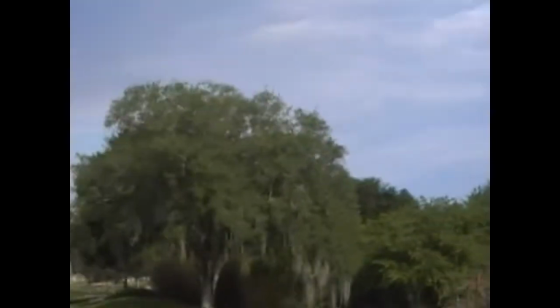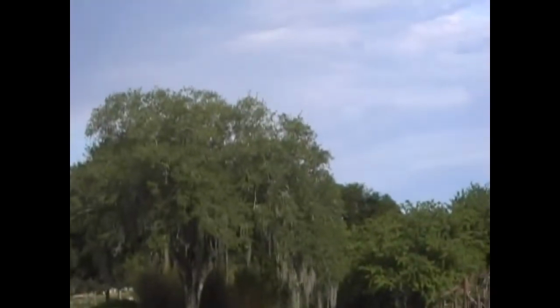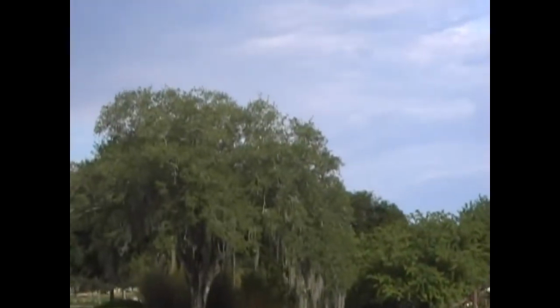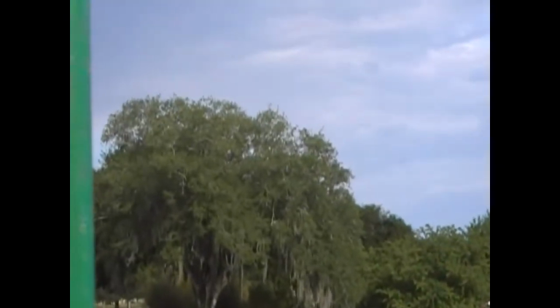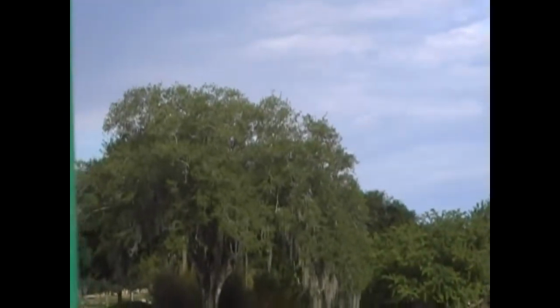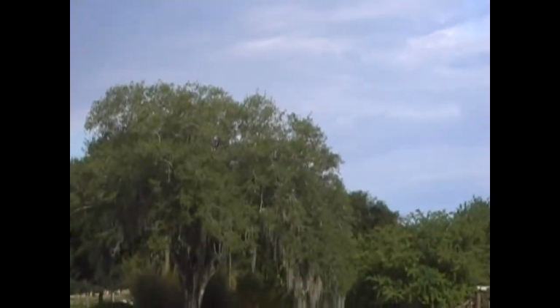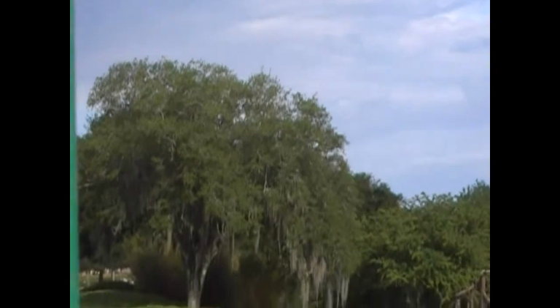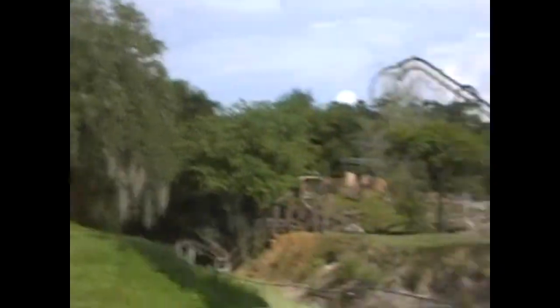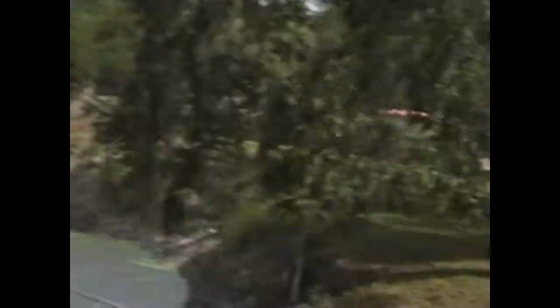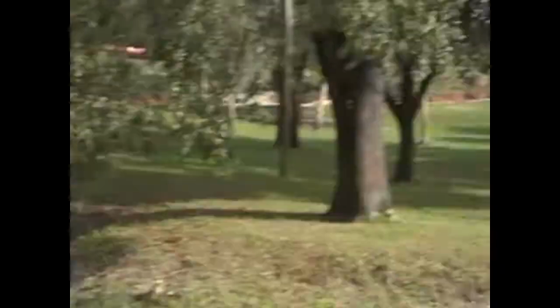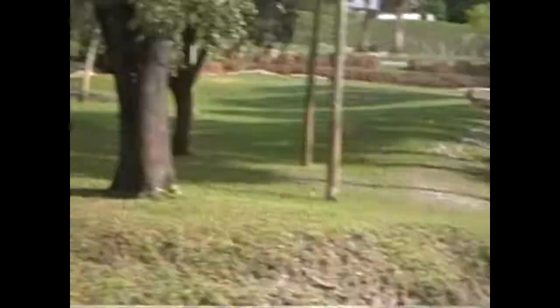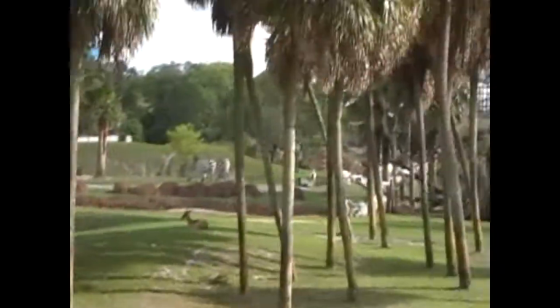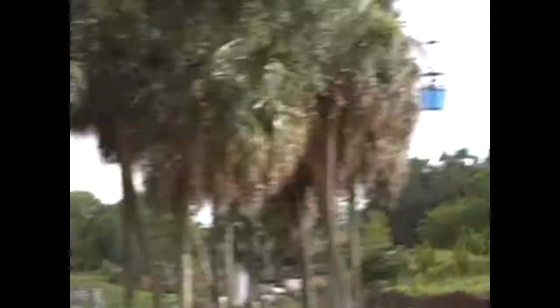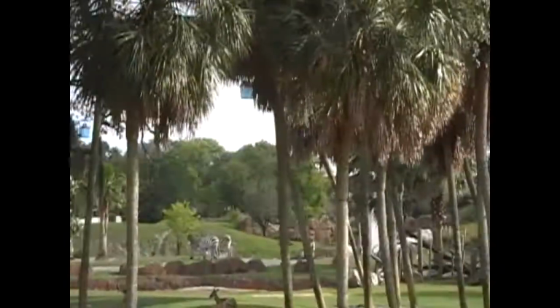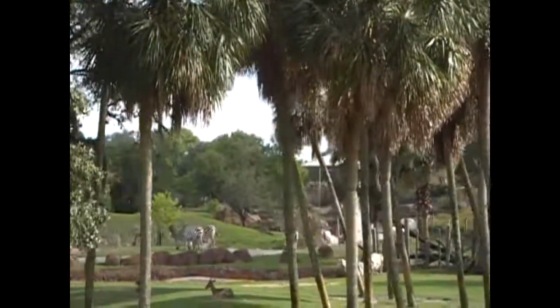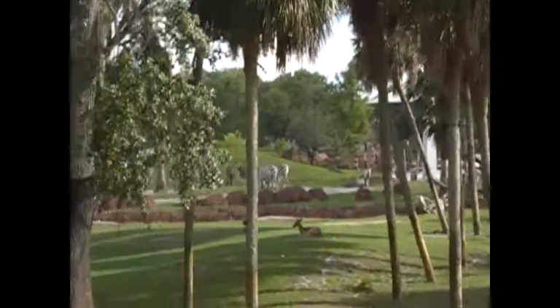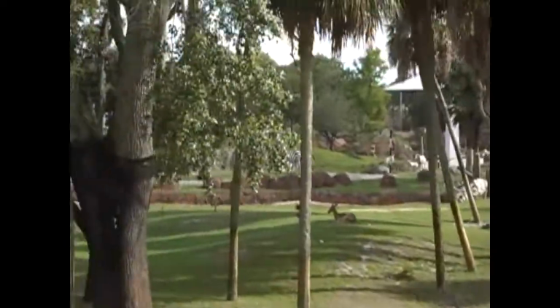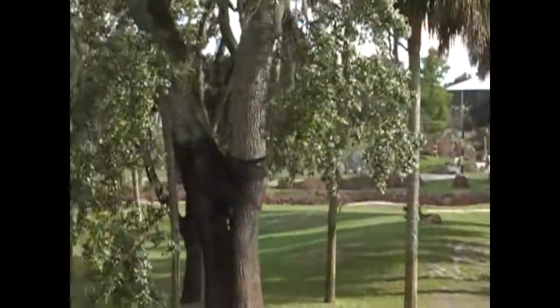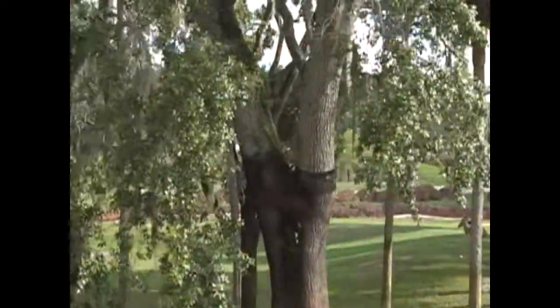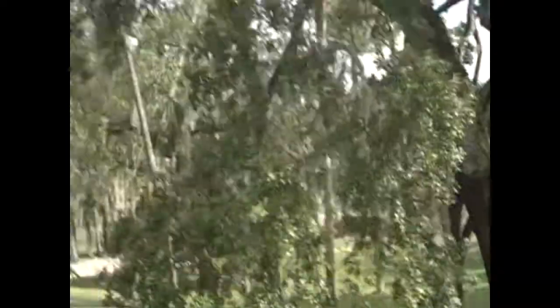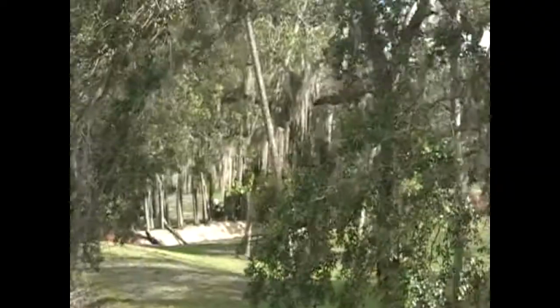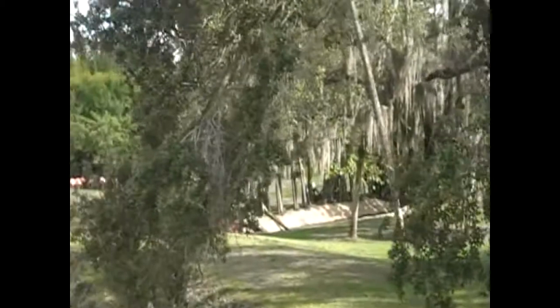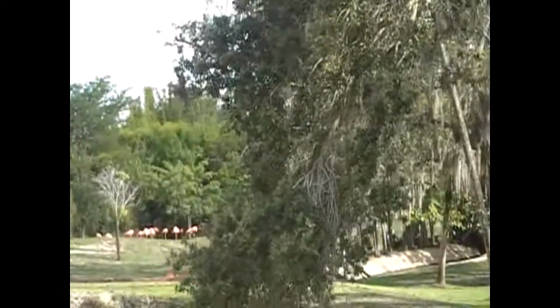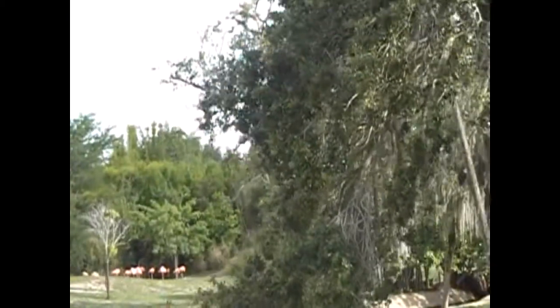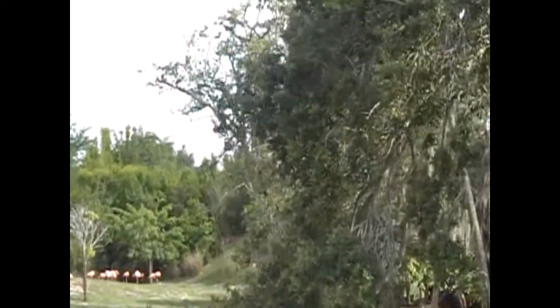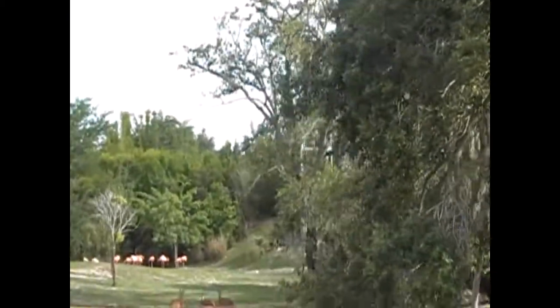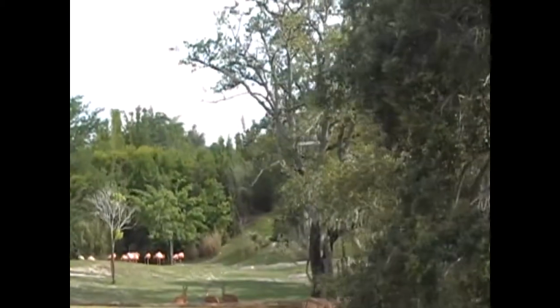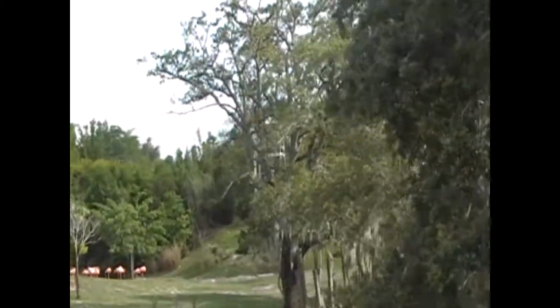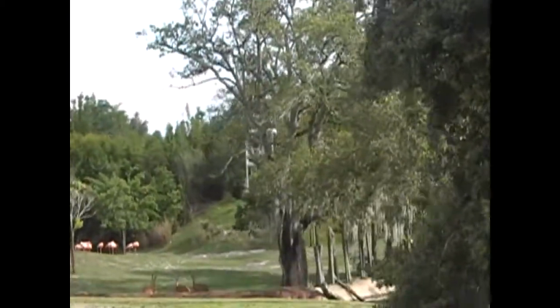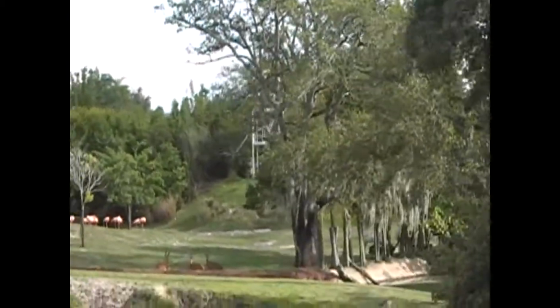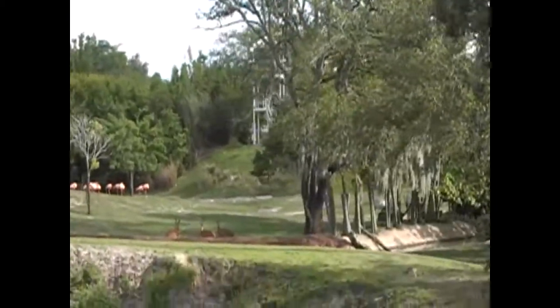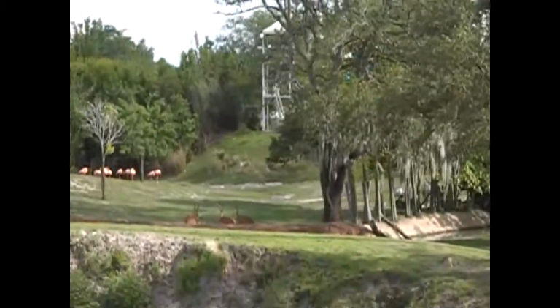Also to the right hand side, those zebra that you see are Grant's zebra. They're one of the very few zebra species whose stripes go all the way around, and they're the most often photographed of the zebra species.